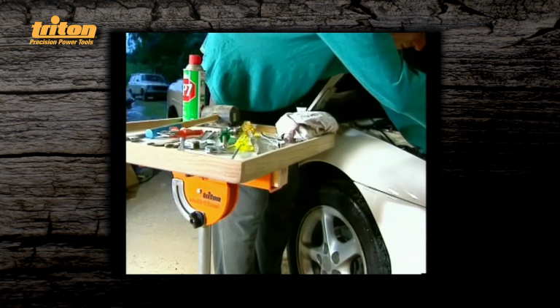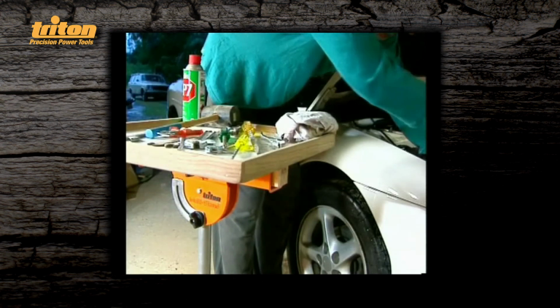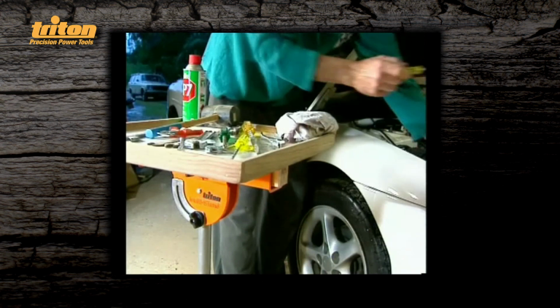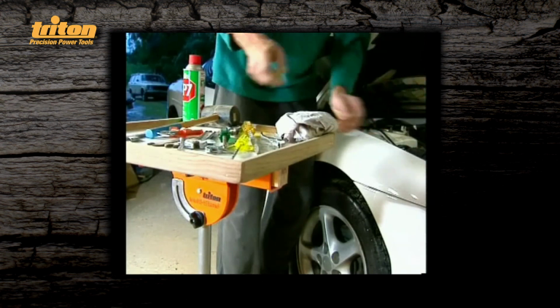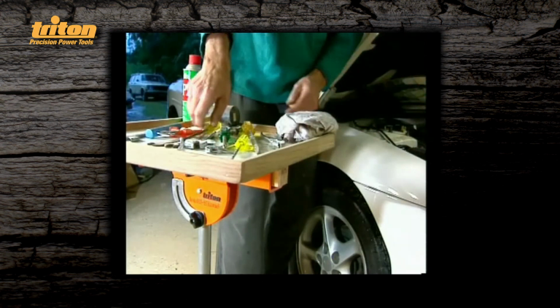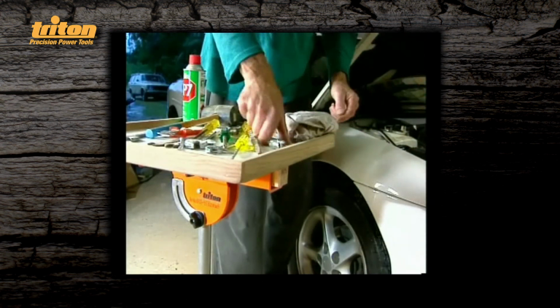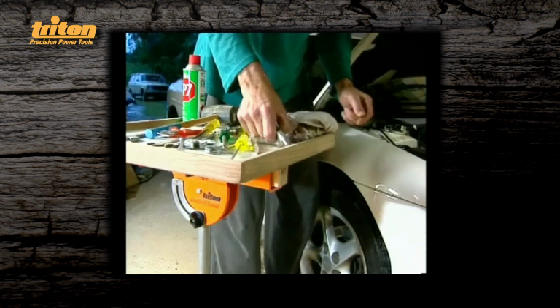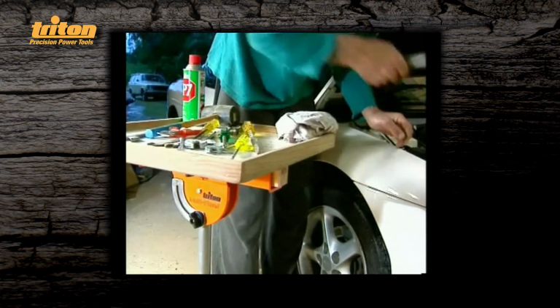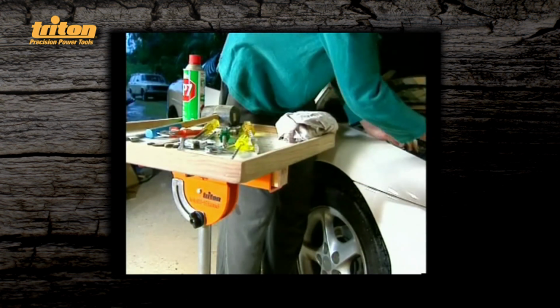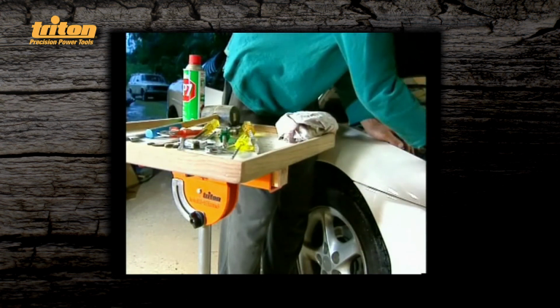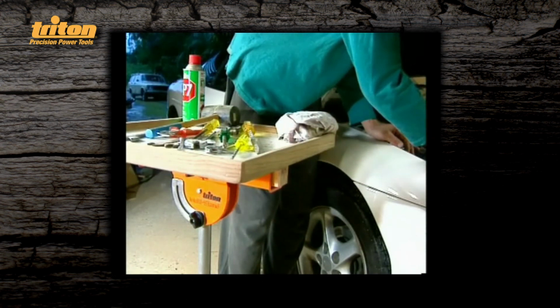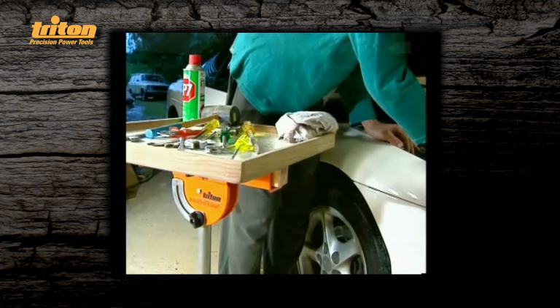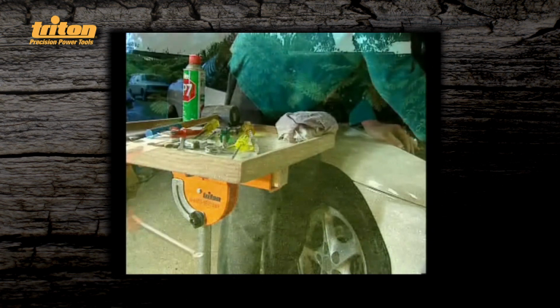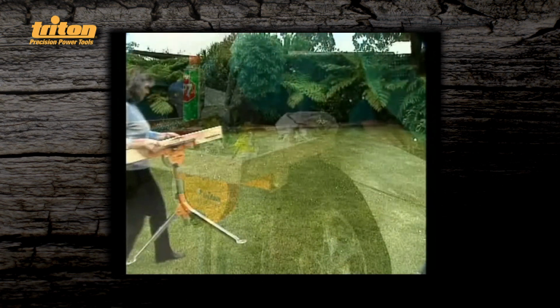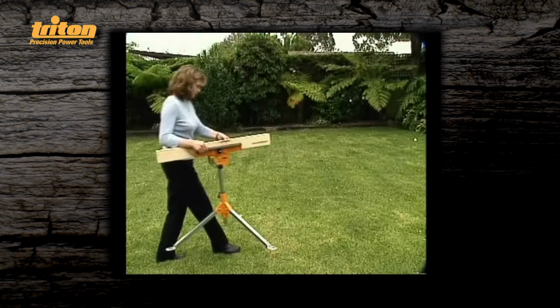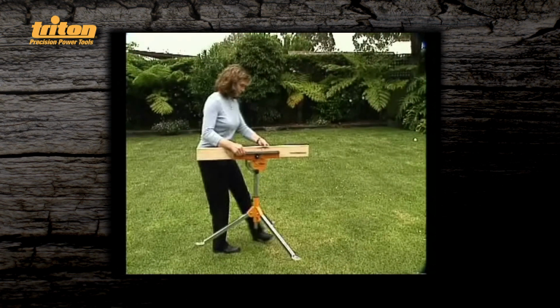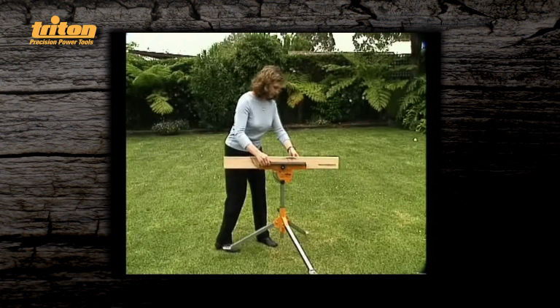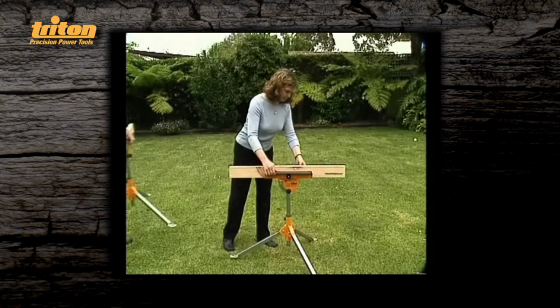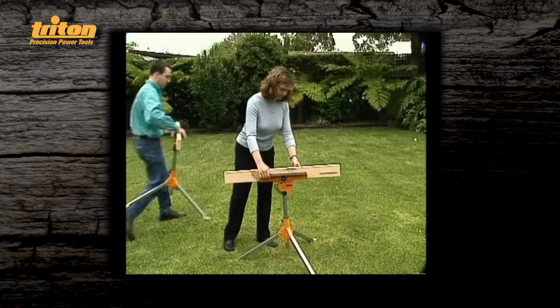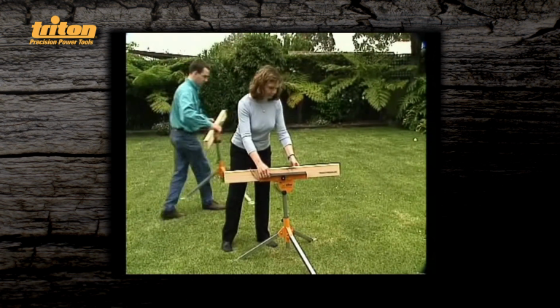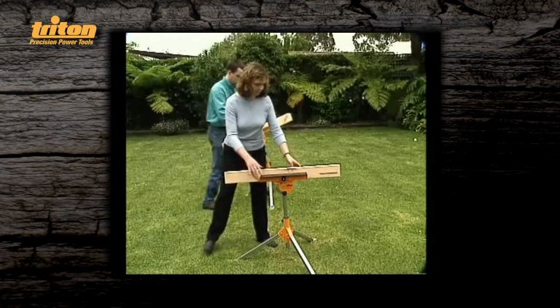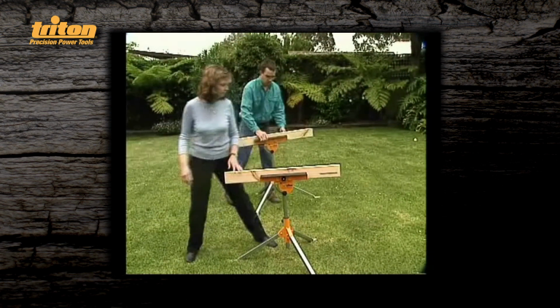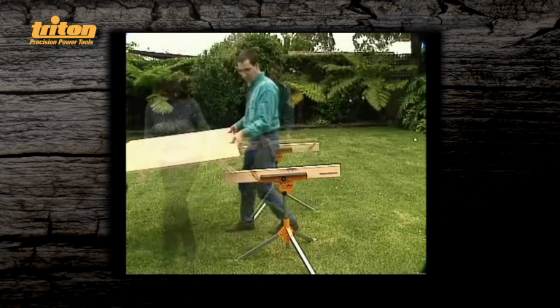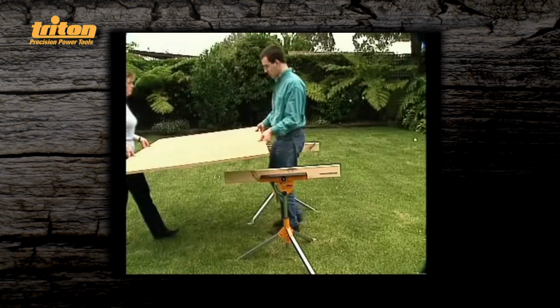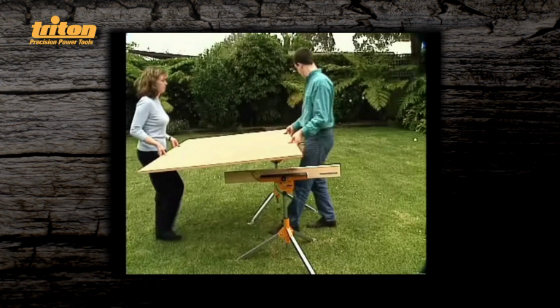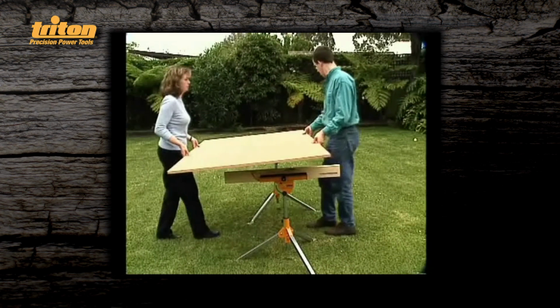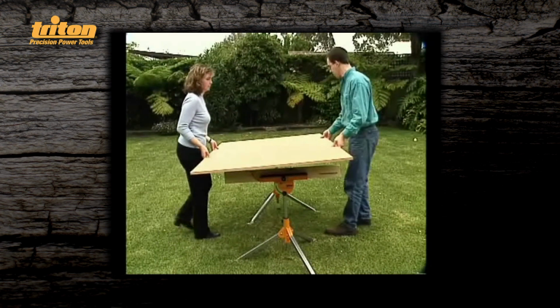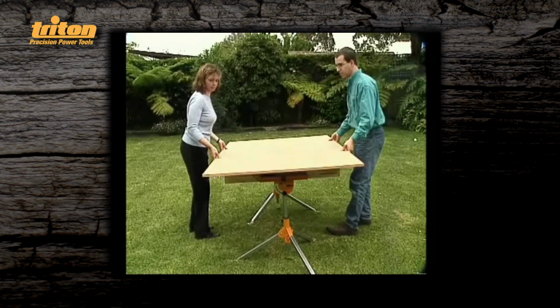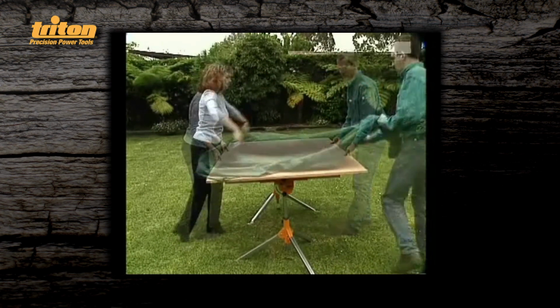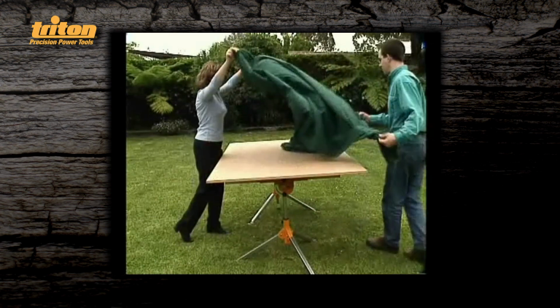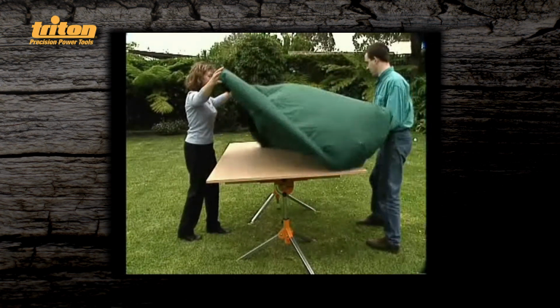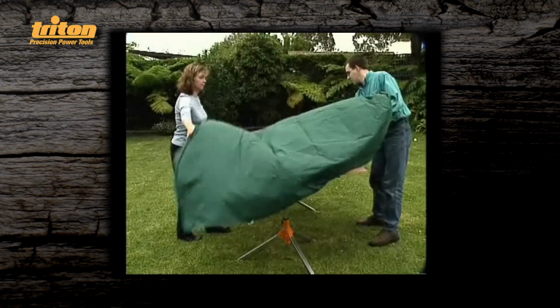You can make up a tool tray to keep things off the ground yet right to hand. If you enjoy entertaining large groups, with two multistands and a large board you can quickly prepare a sturdy trestle table.